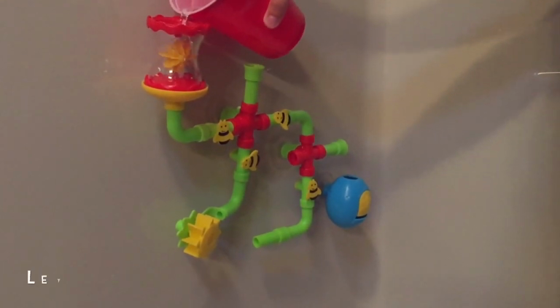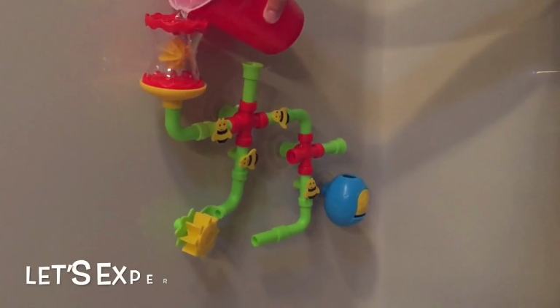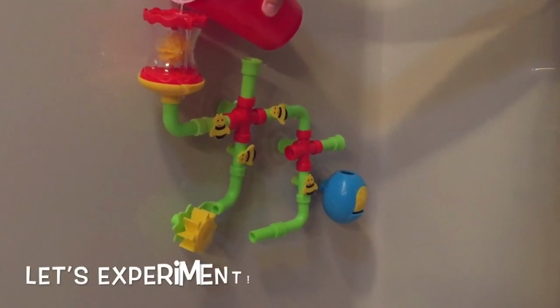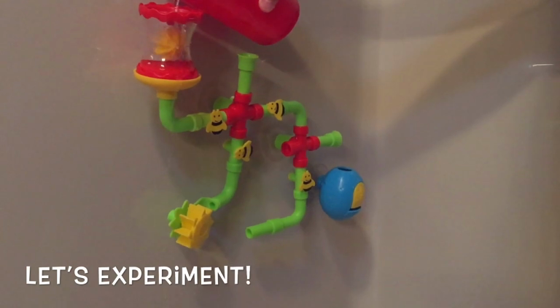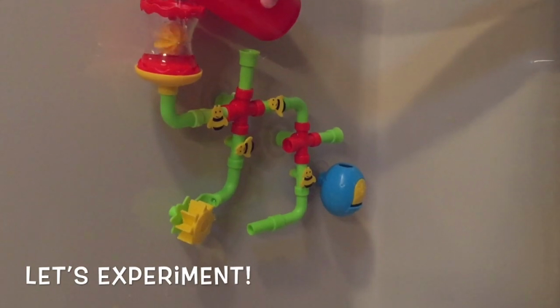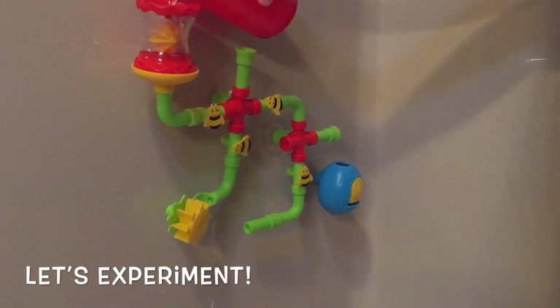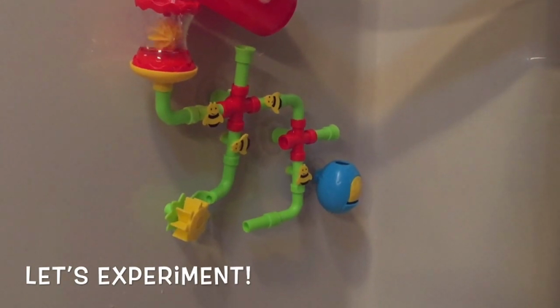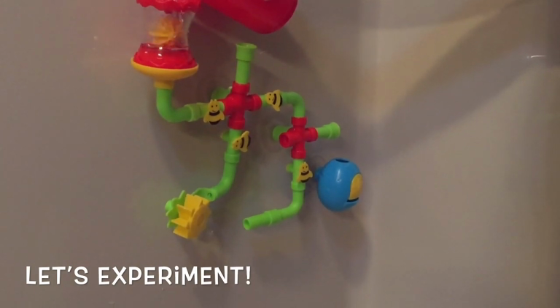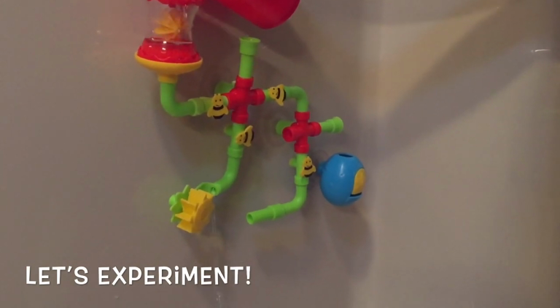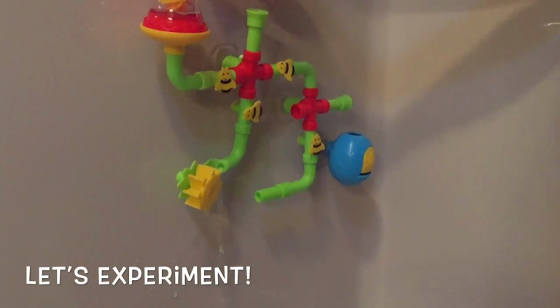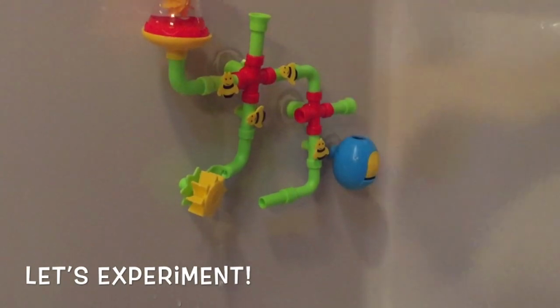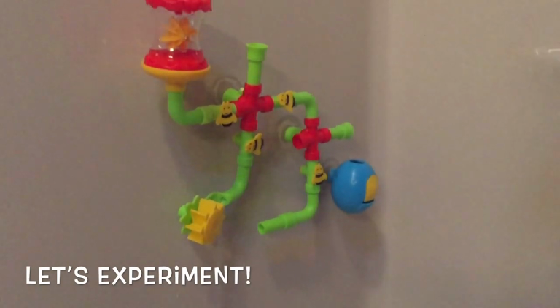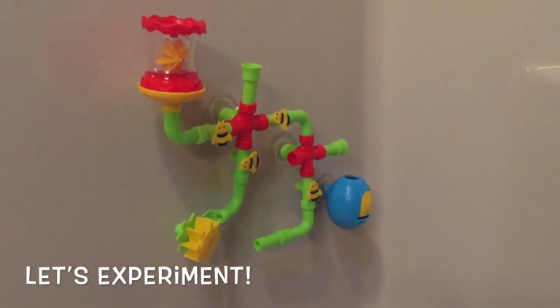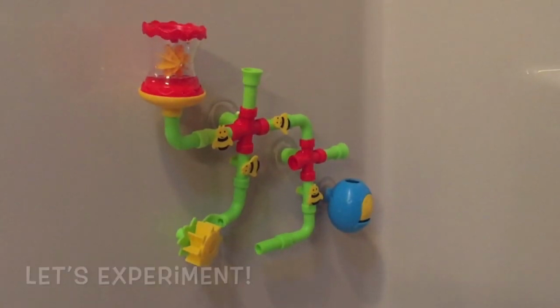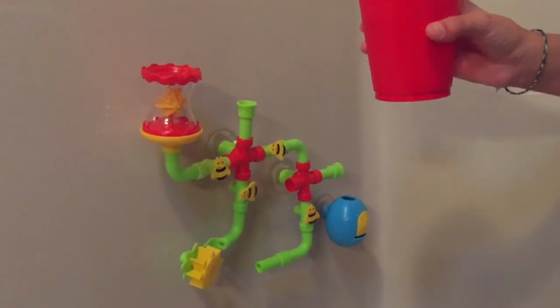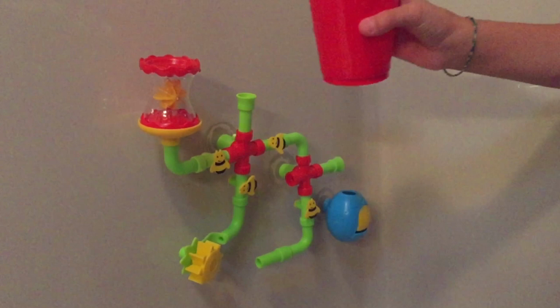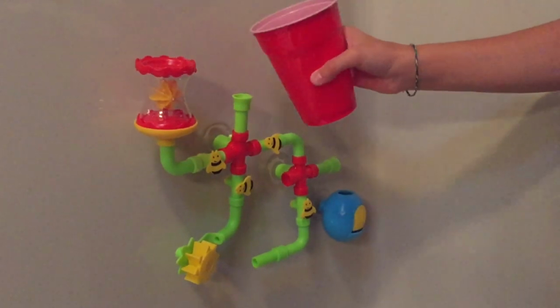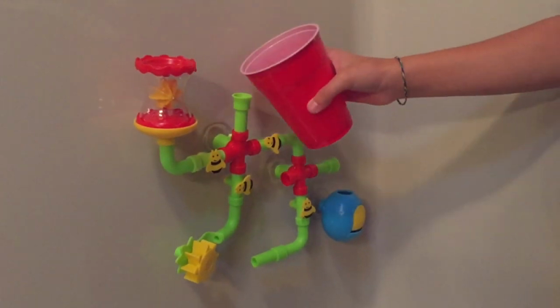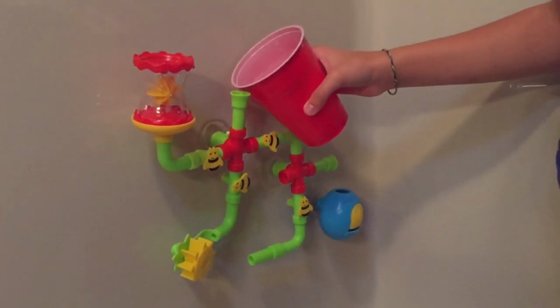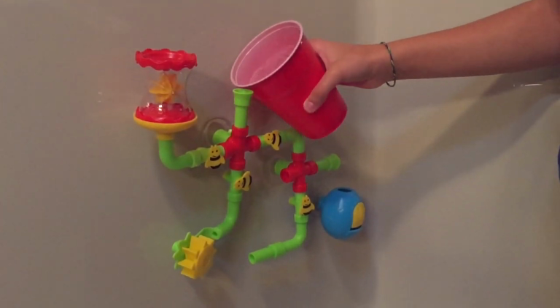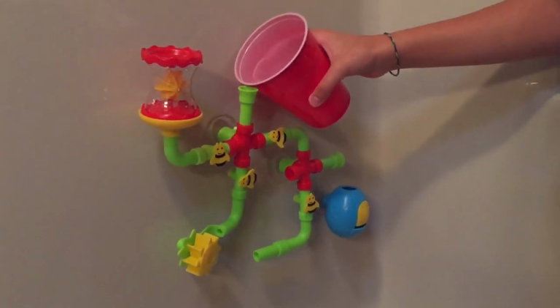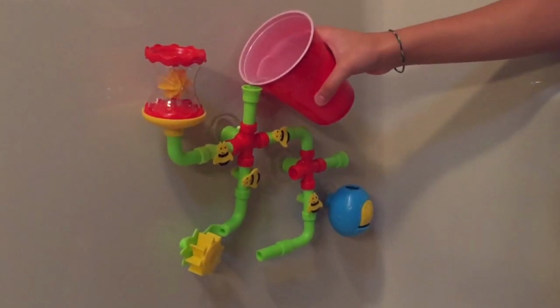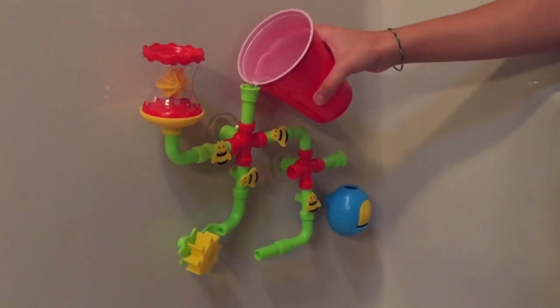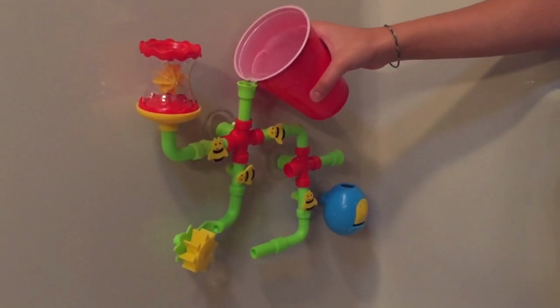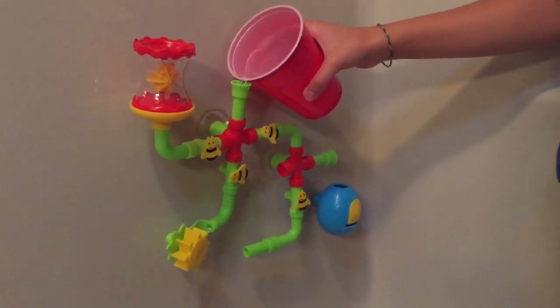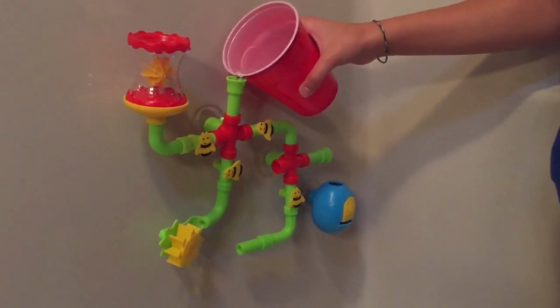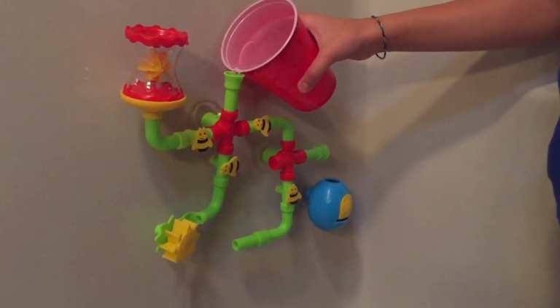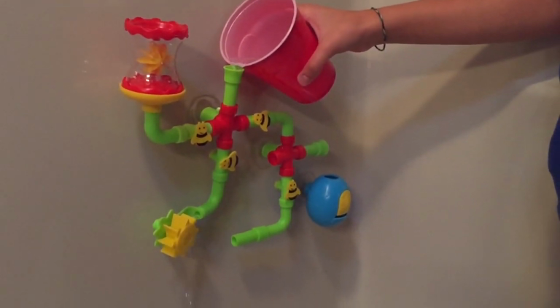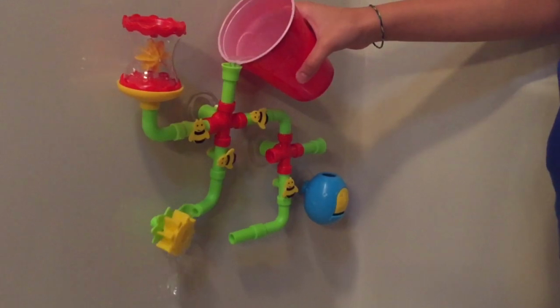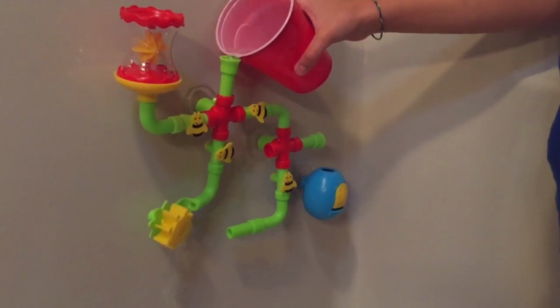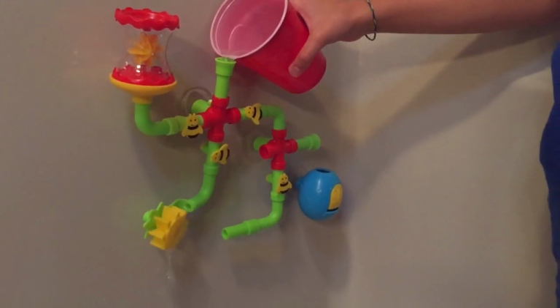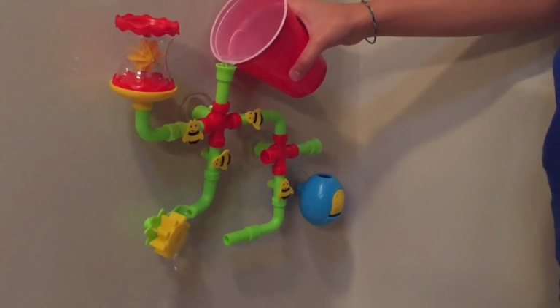For example, let's see if we can get the bottom wheel to turn by pouring the water in the water wheel tube at the top. Hmm, no, that didn't work. Let's try the top pipe instead. Hey, that worked! Nice job!